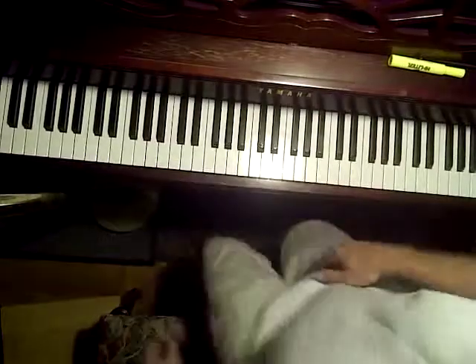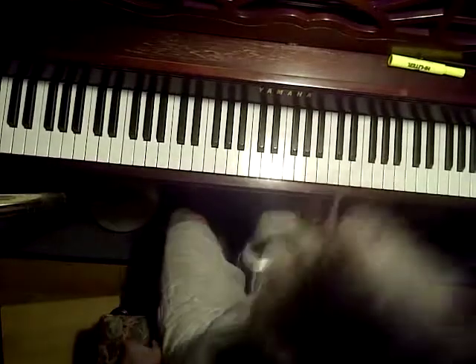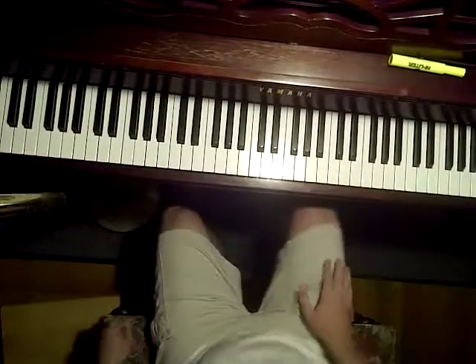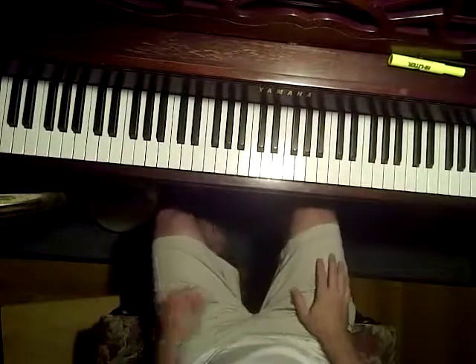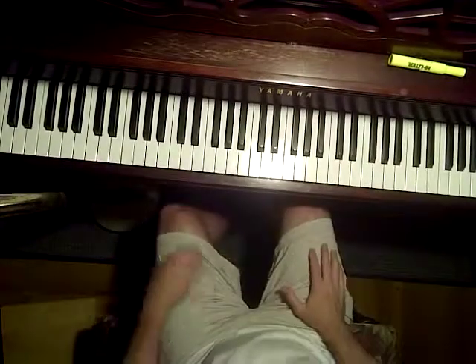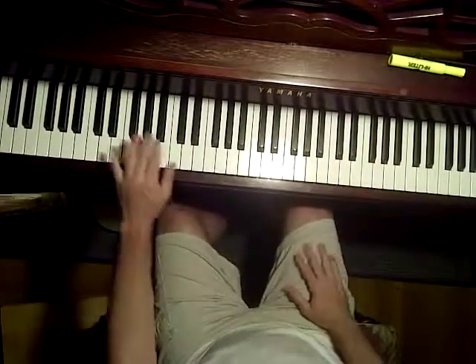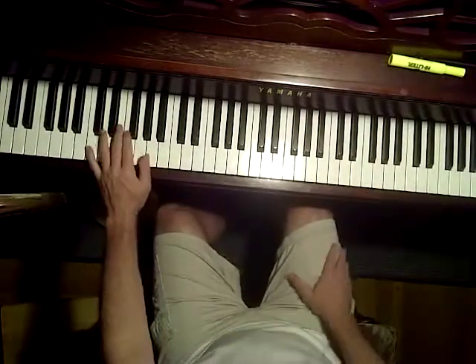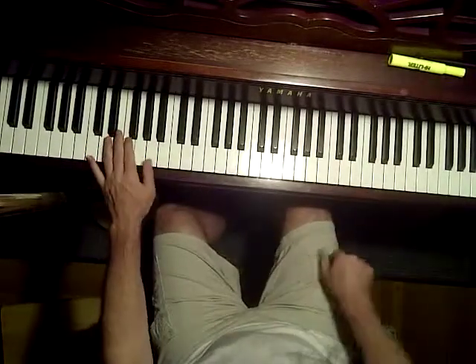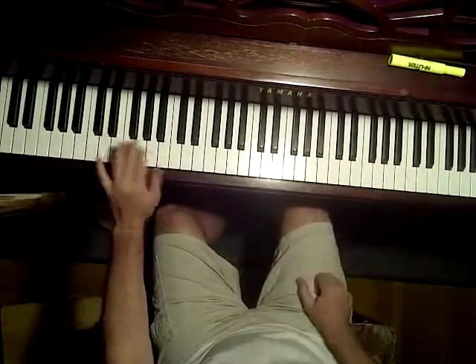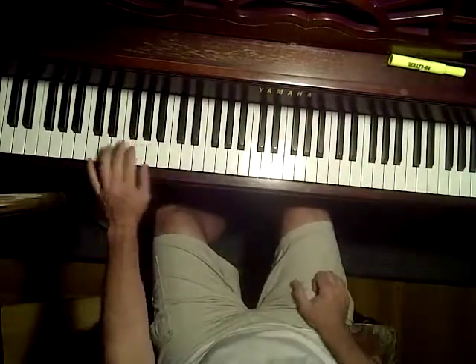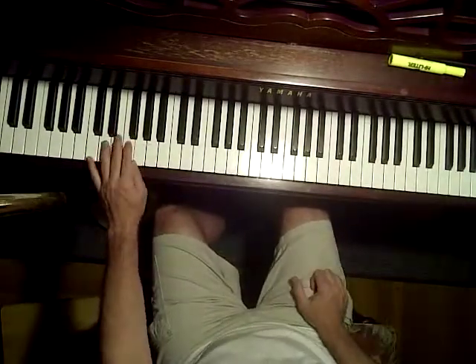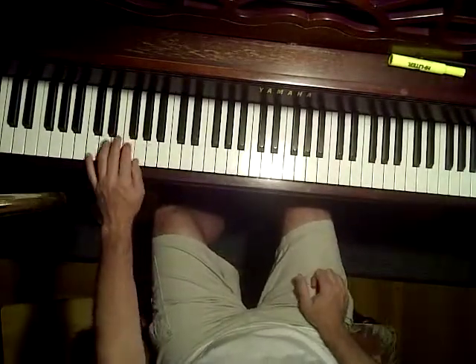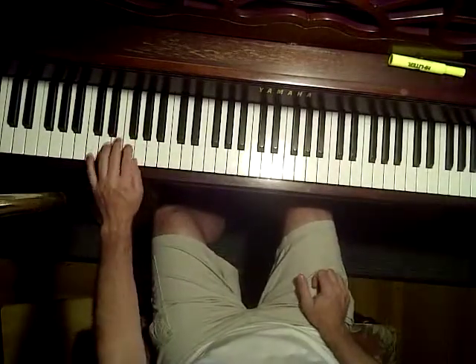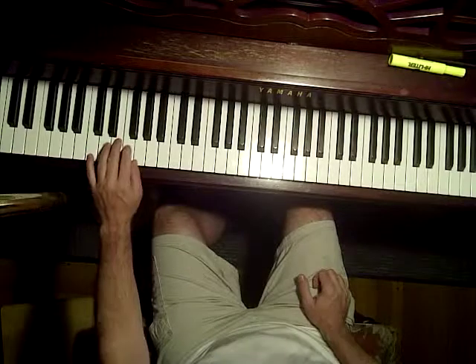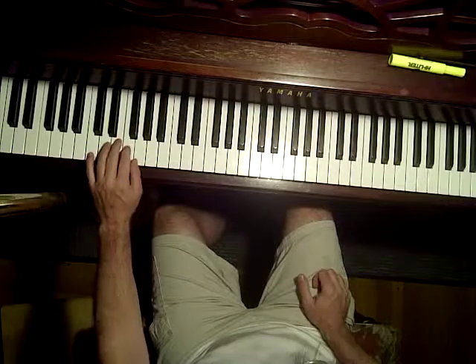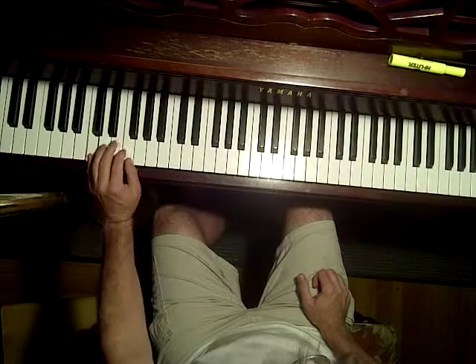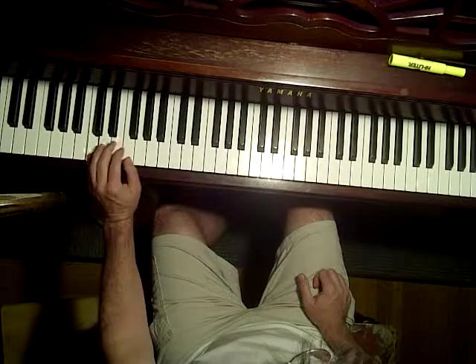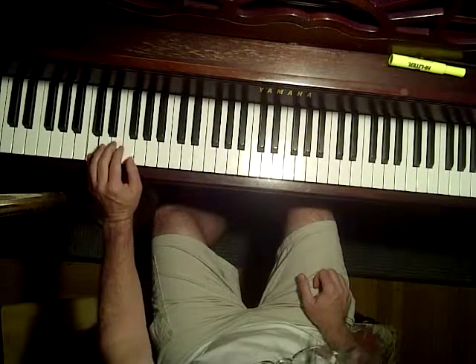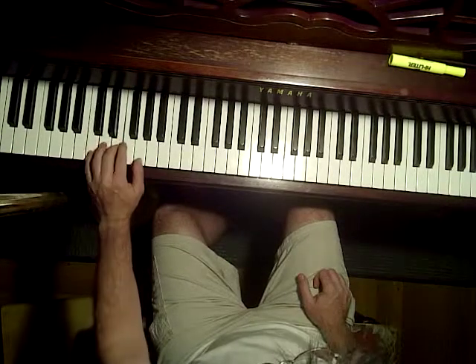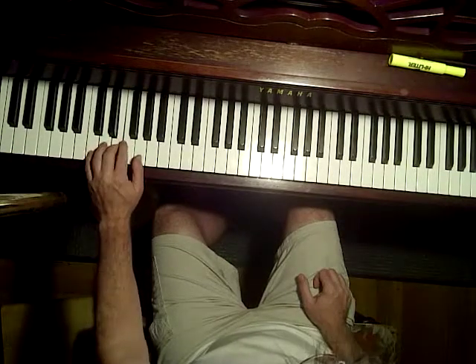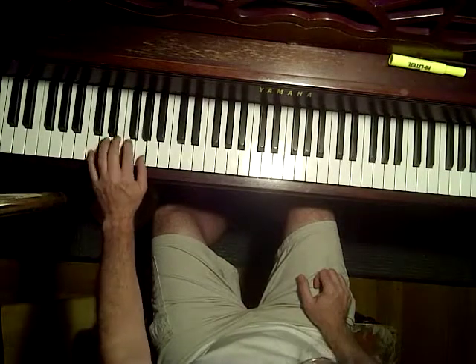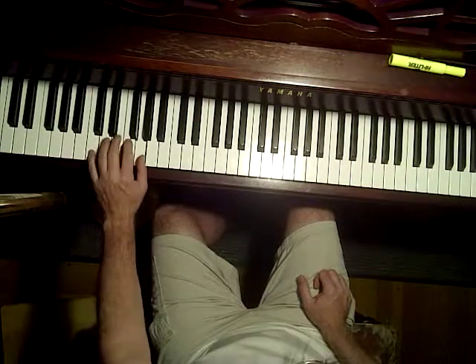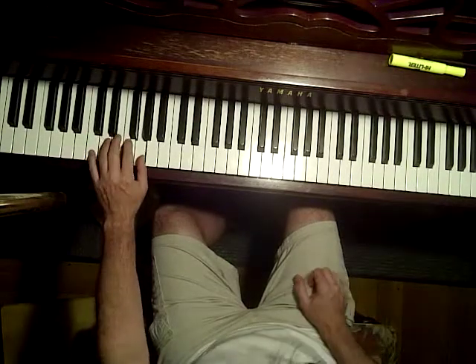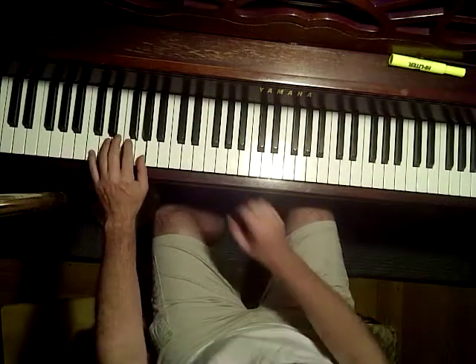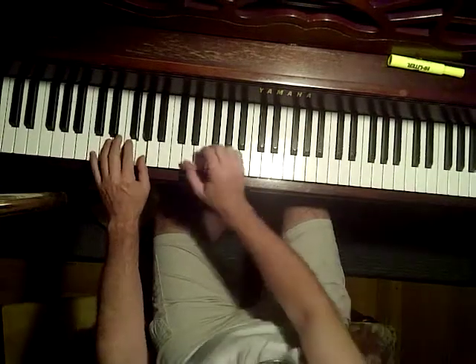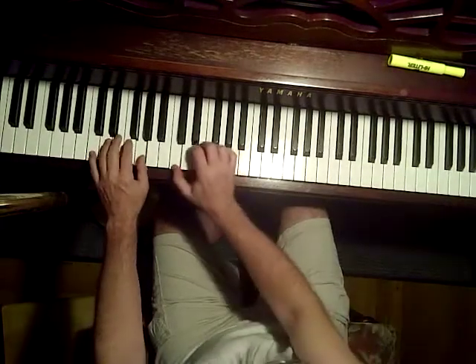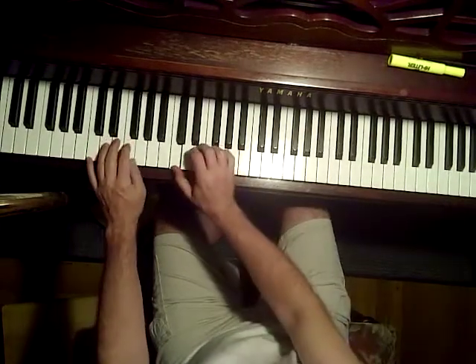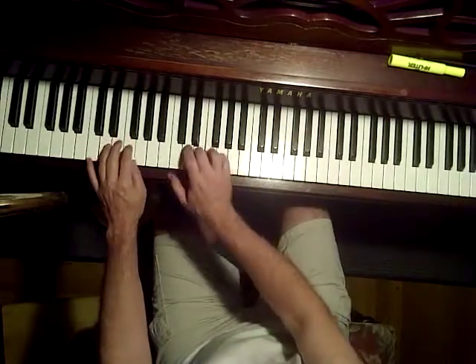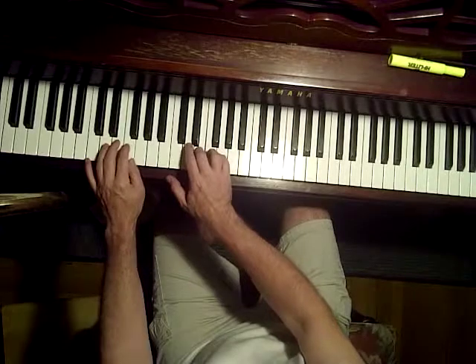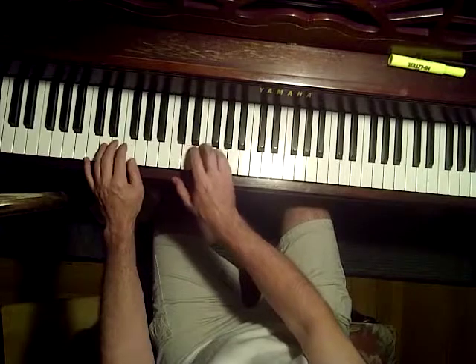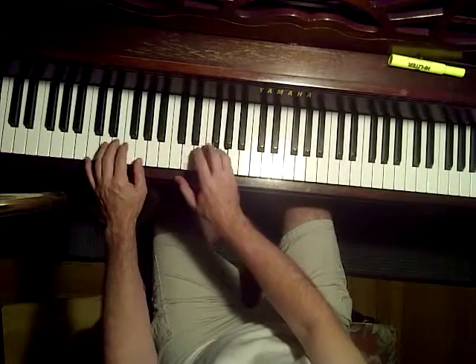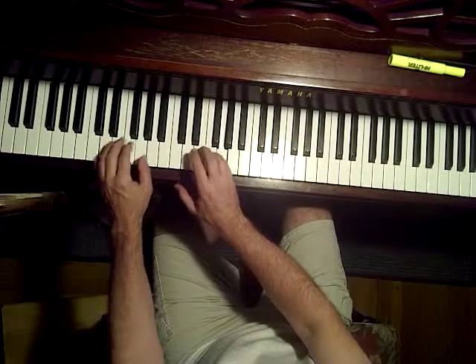White key arpeggio music by a formula. The formula is C, E, G with the left hand, then C, E, G with the right hand.